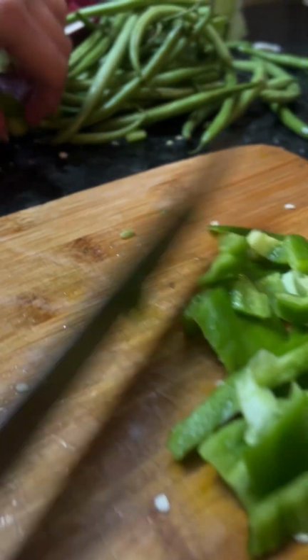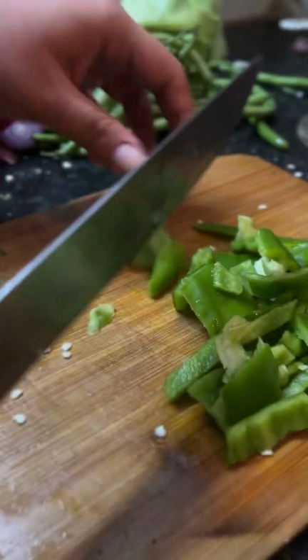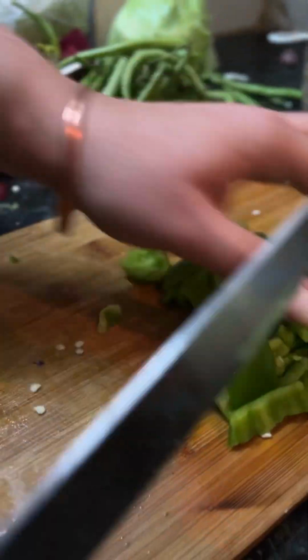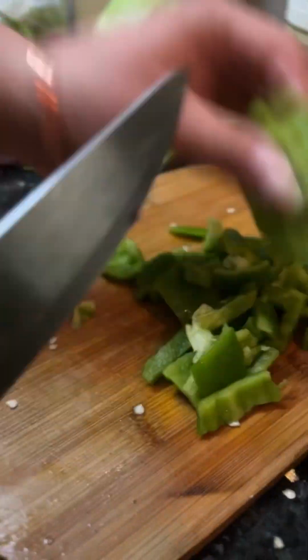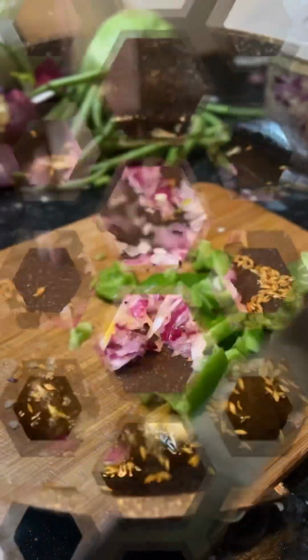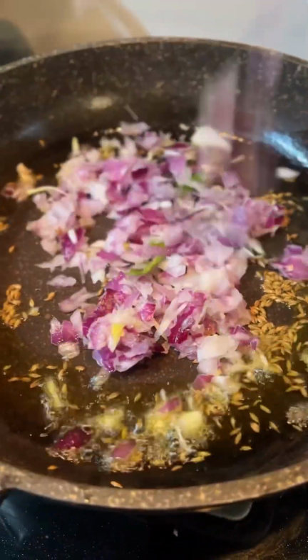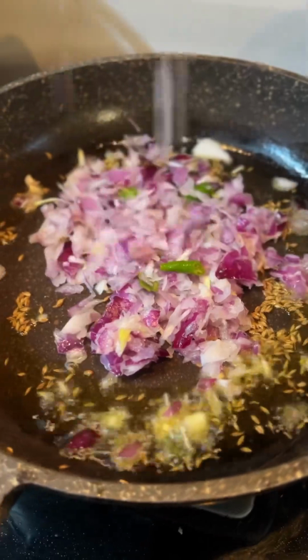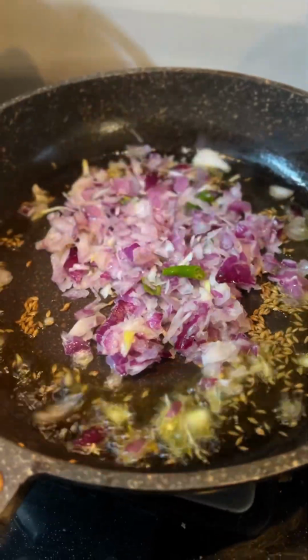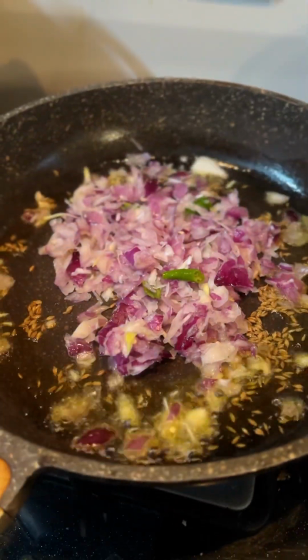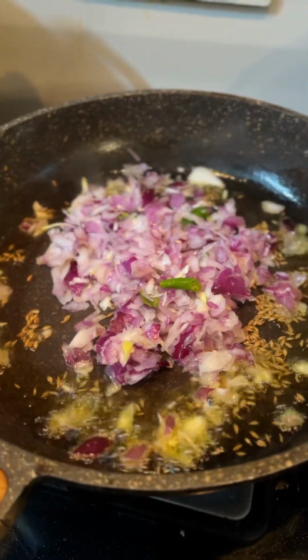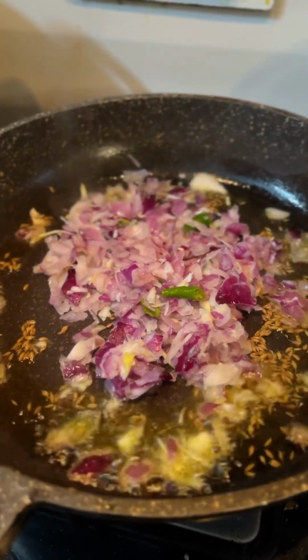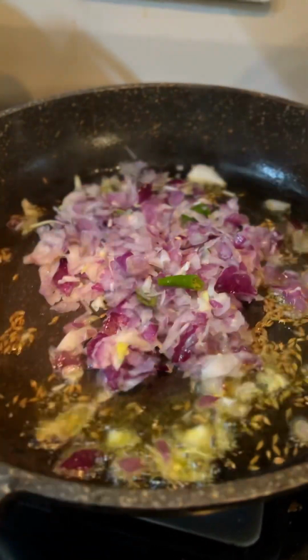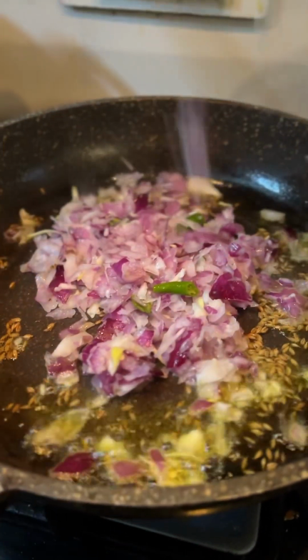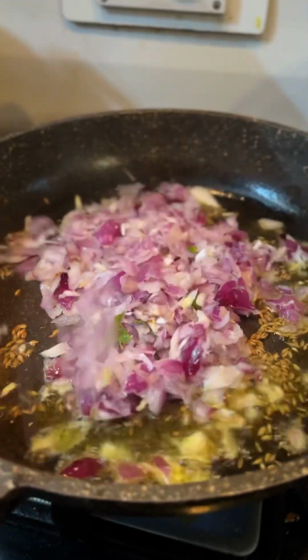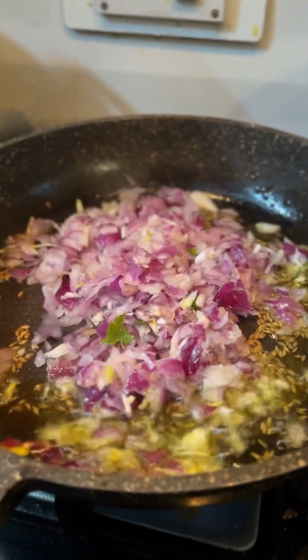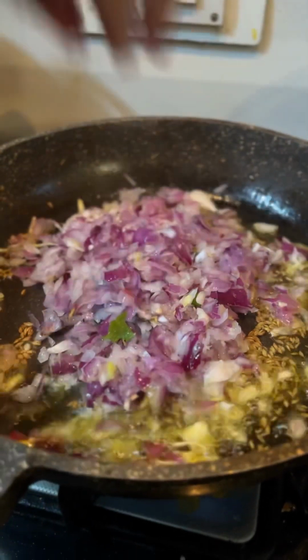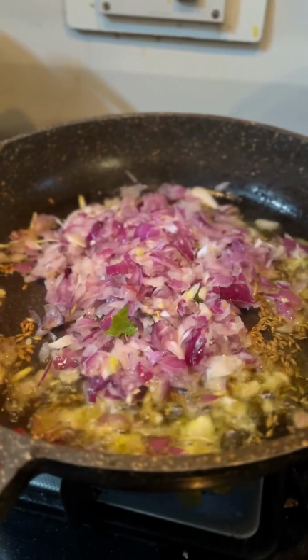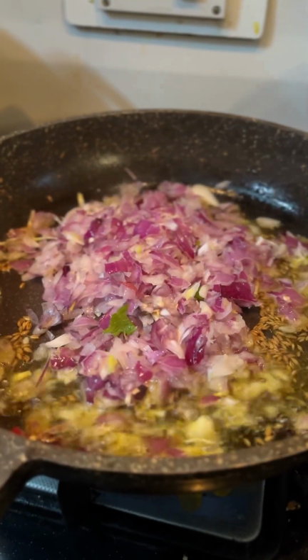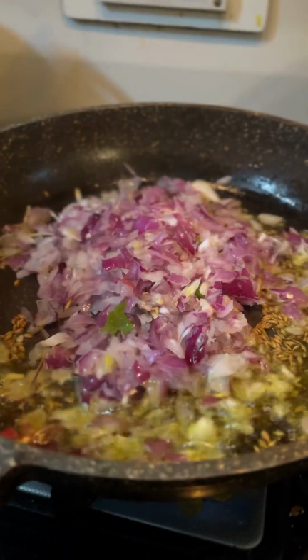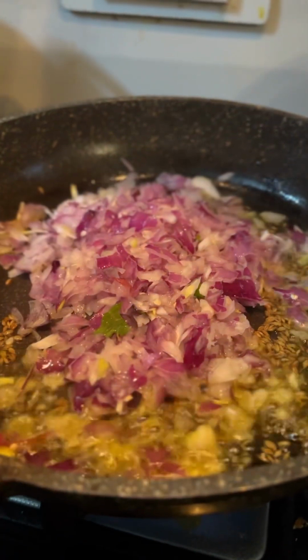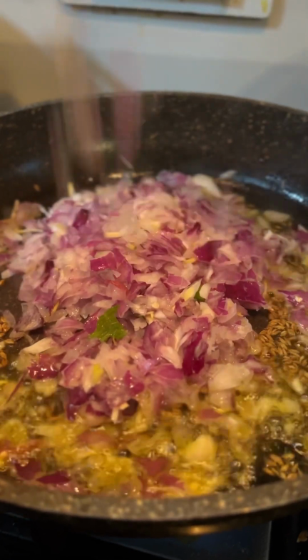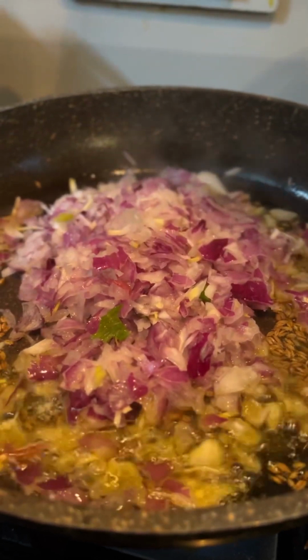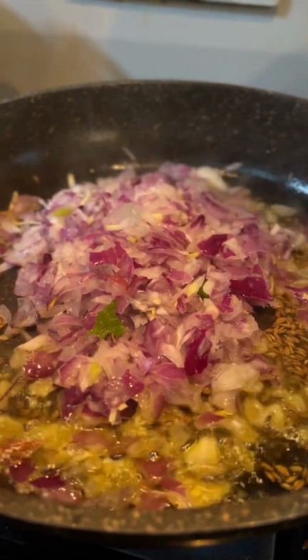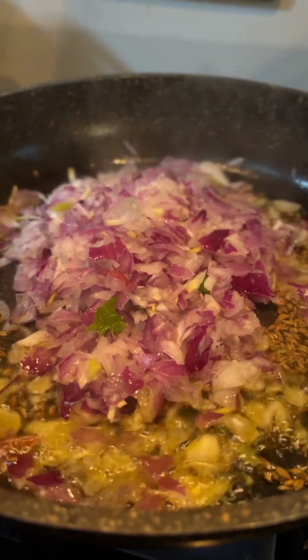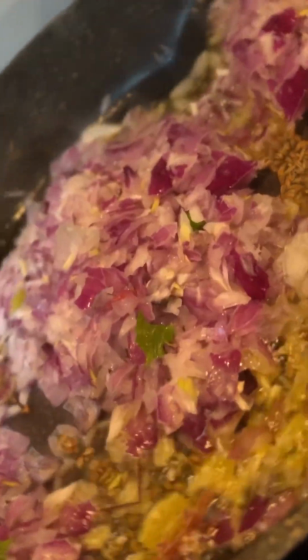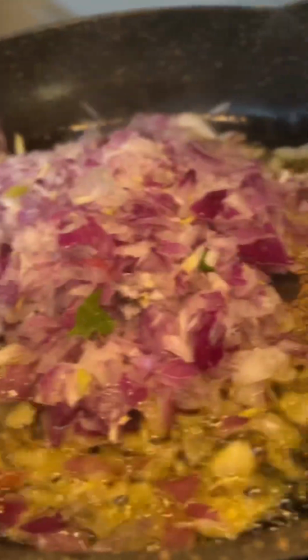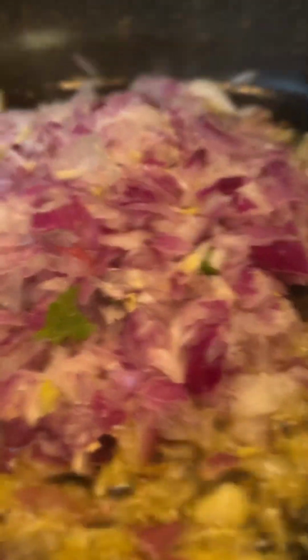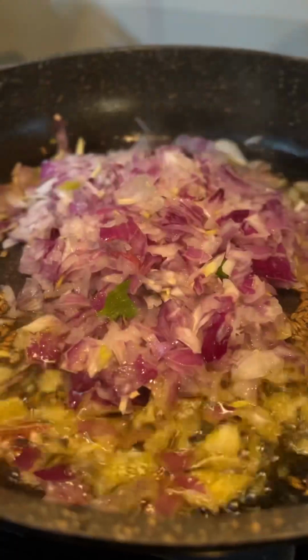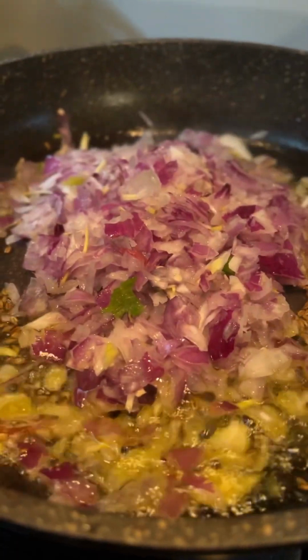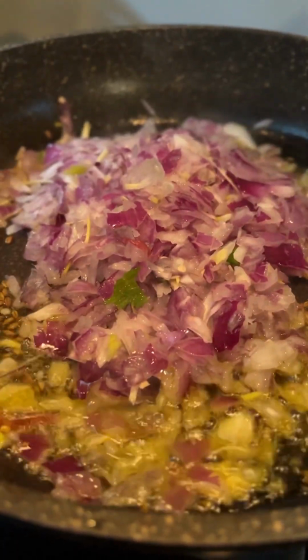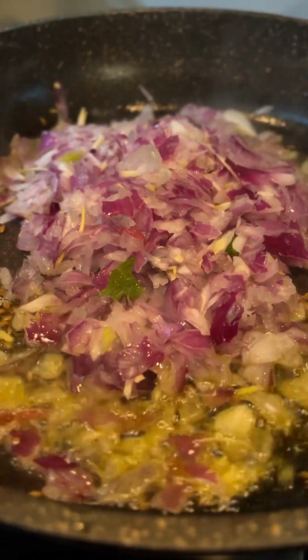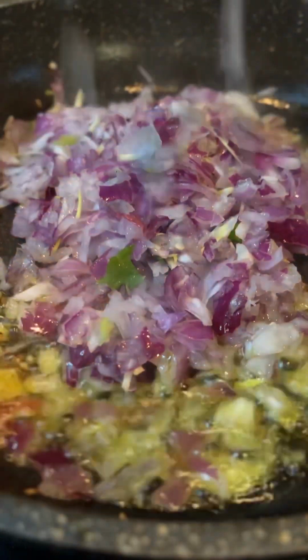We will add some cooking oil, soy sauce, mushrooms, and onions to the pan.